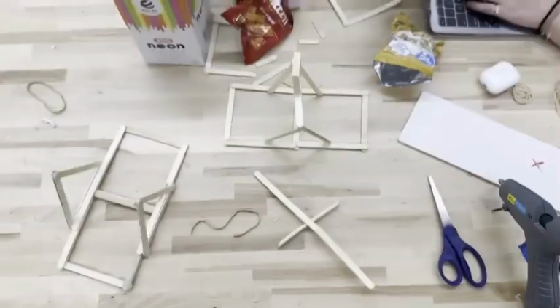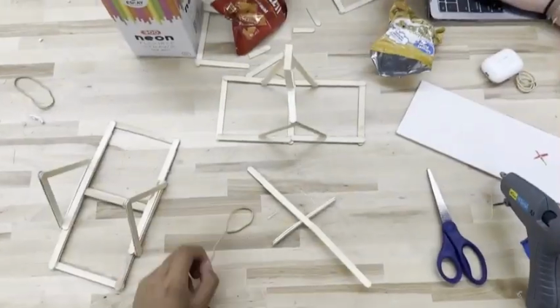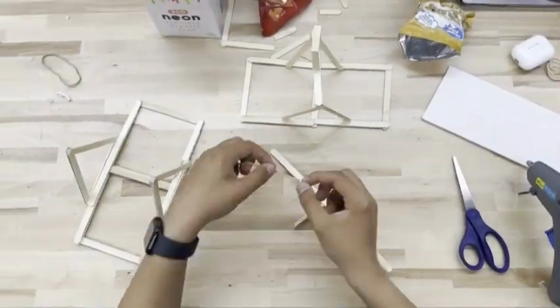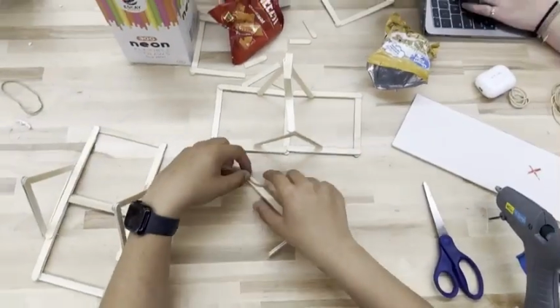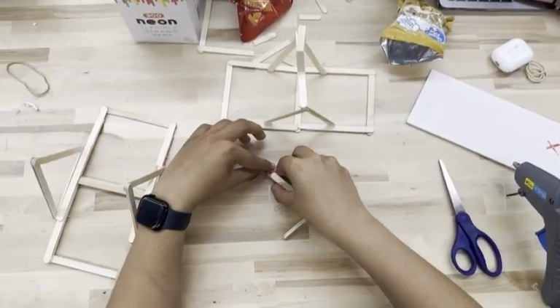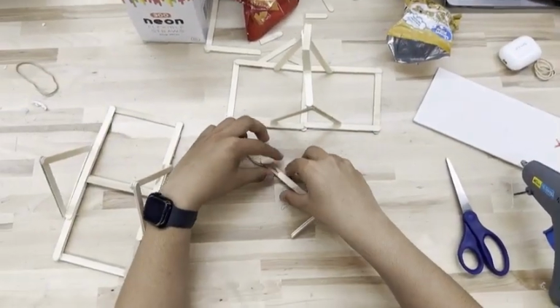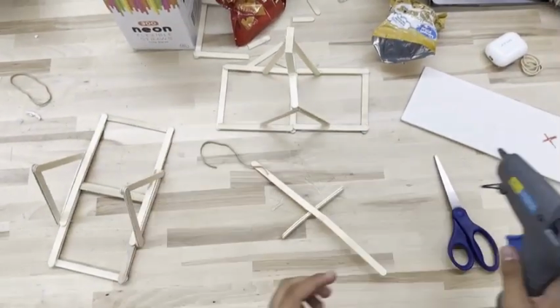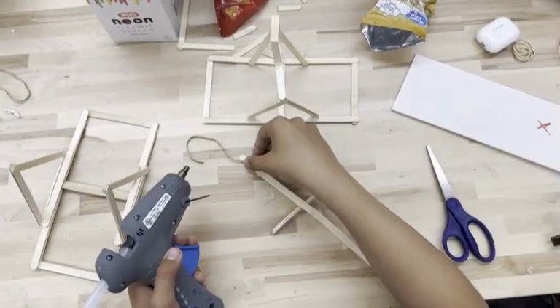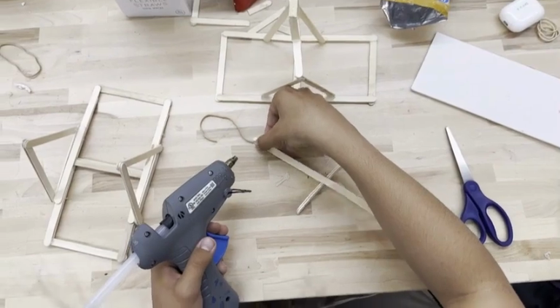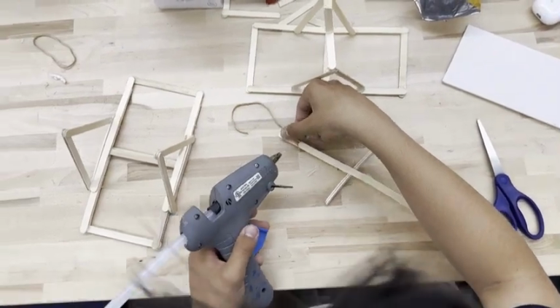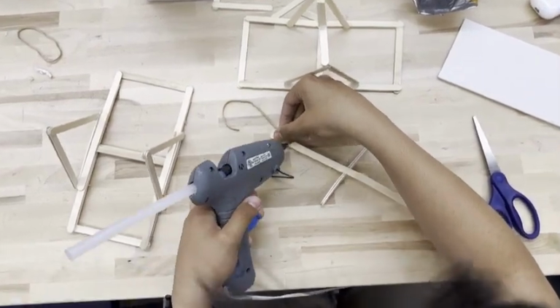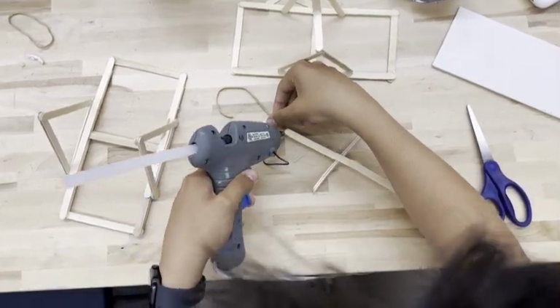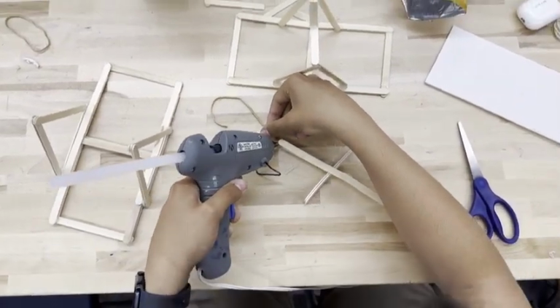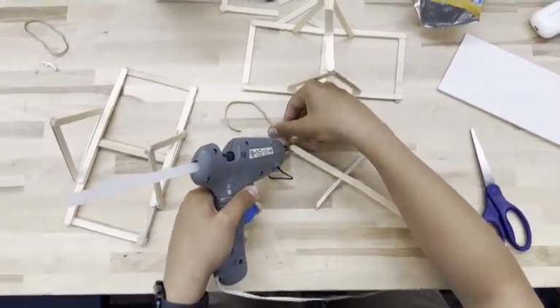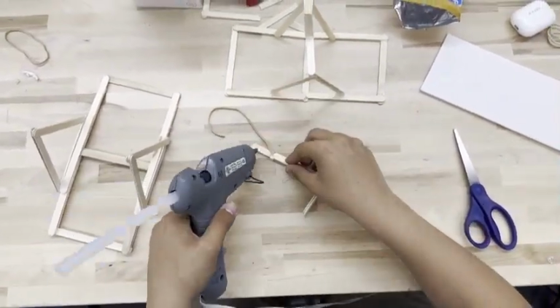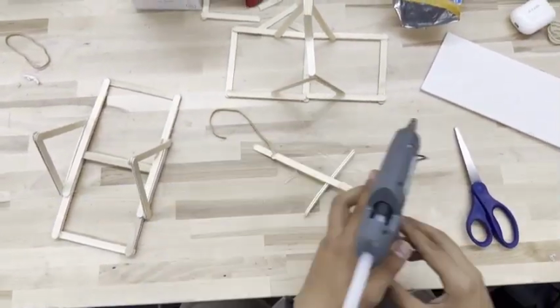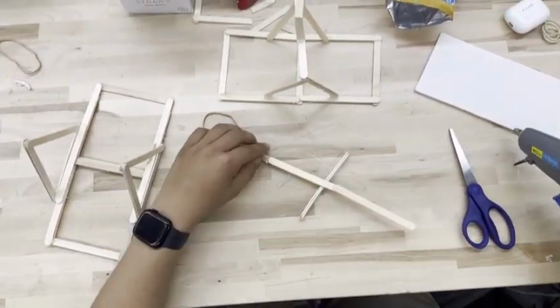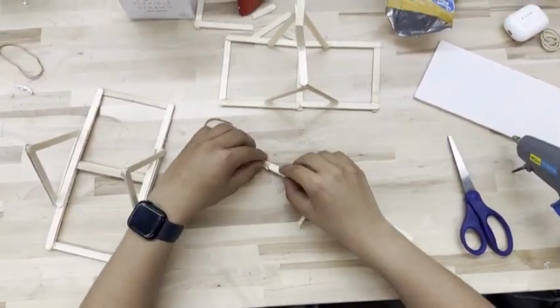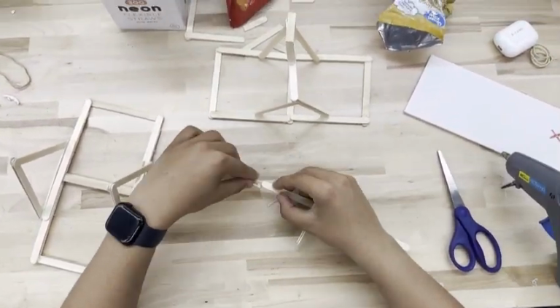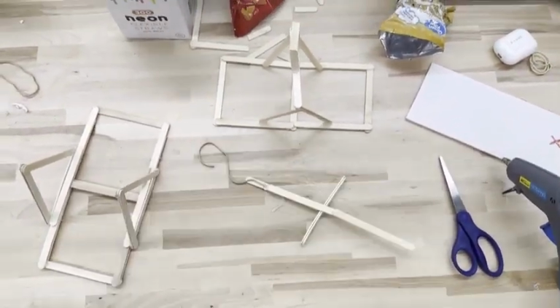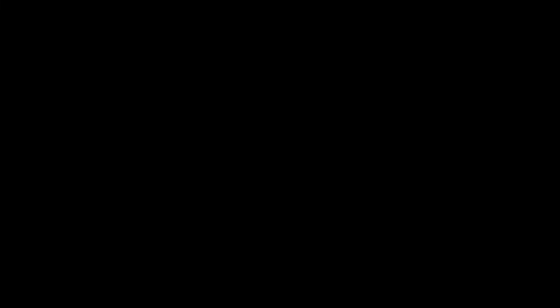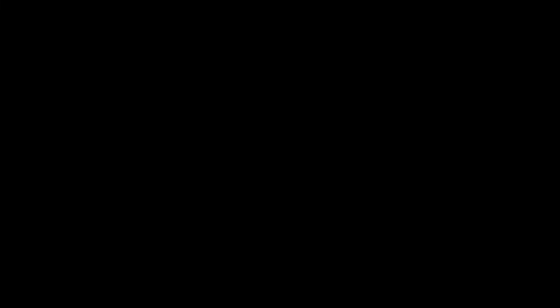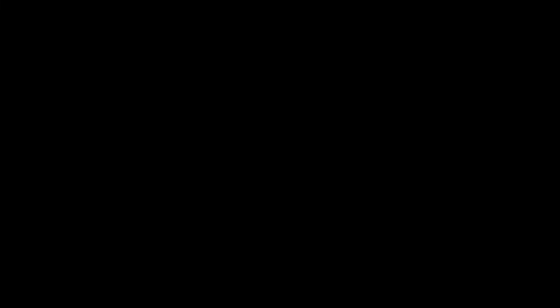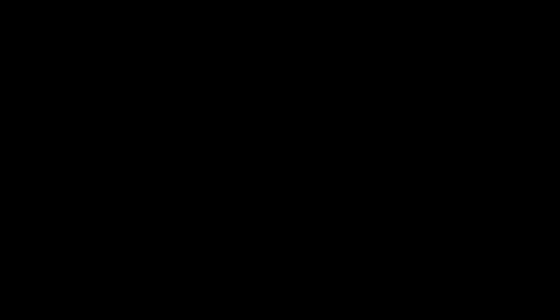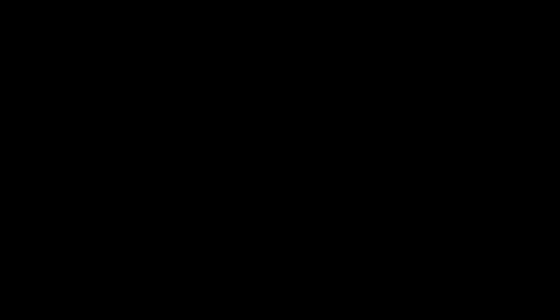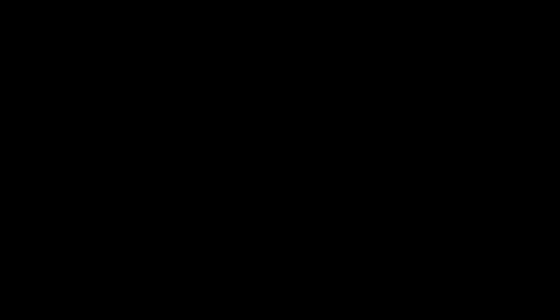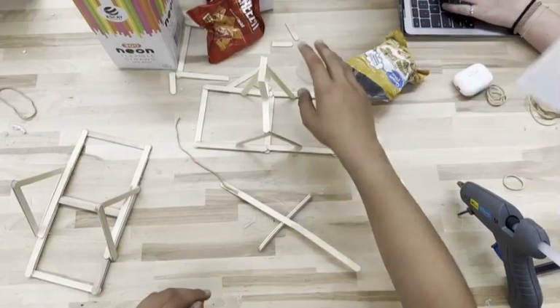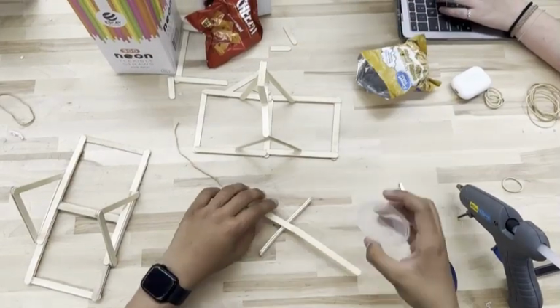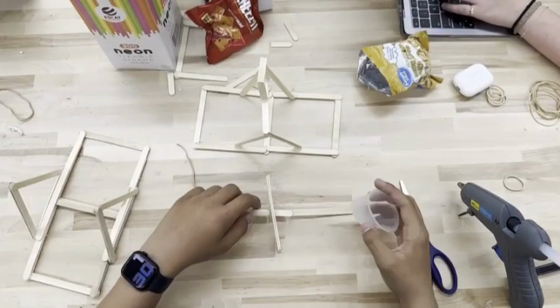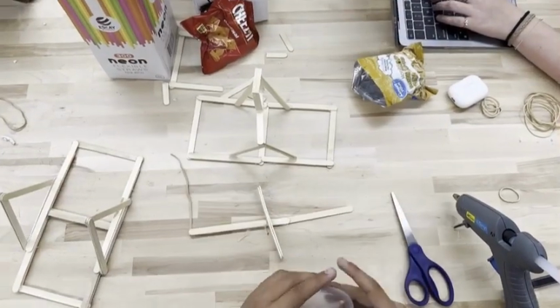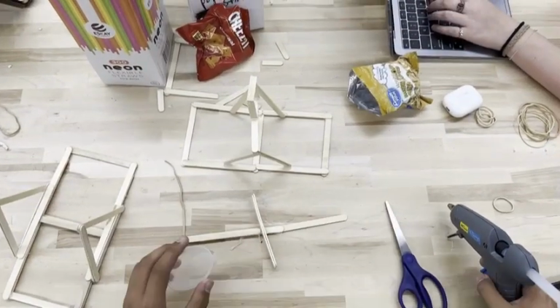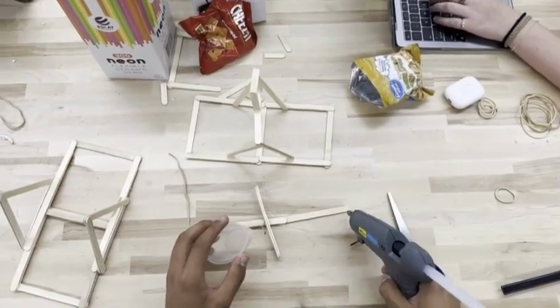Place the long popsicle stick through the box in the same position as before. Then, glue a single strand of rubber band to the long stick and then connect it to the very front of the base.